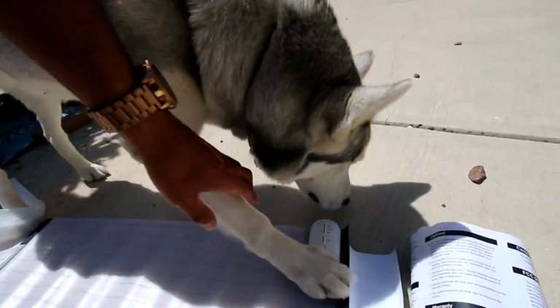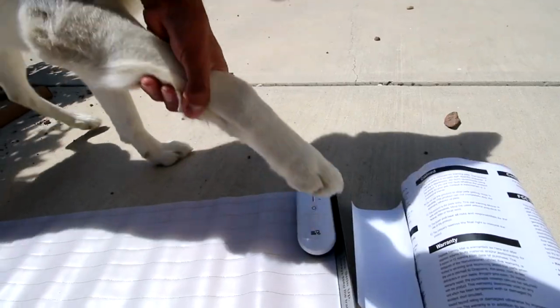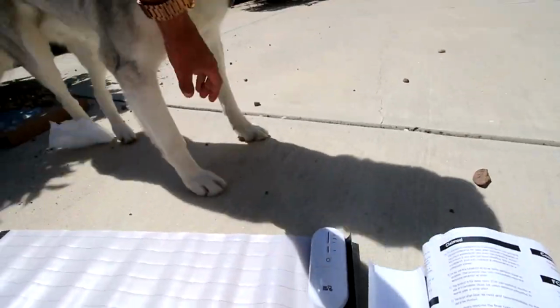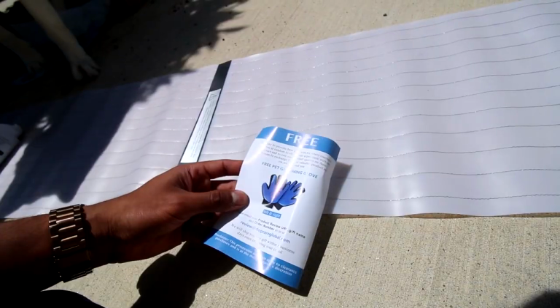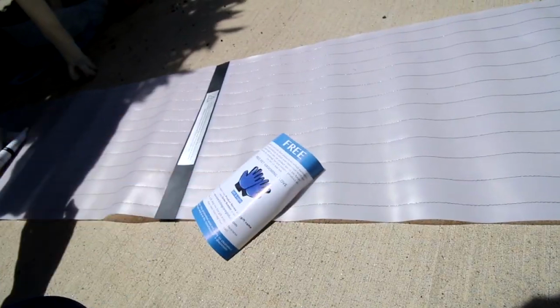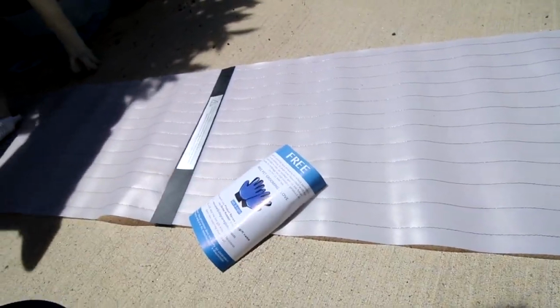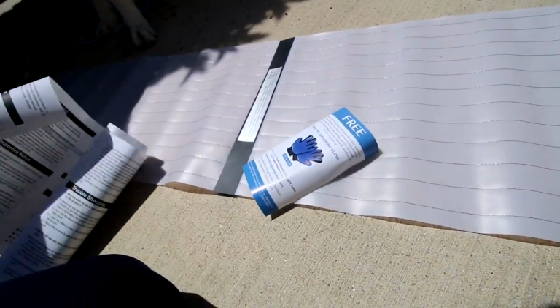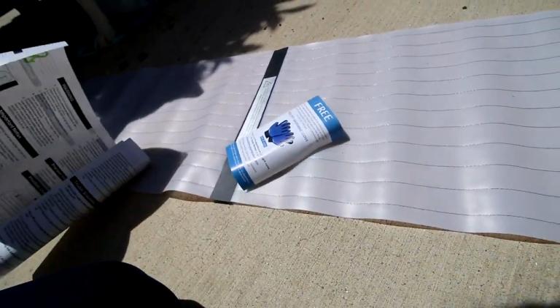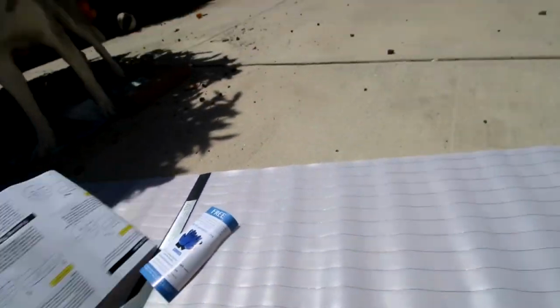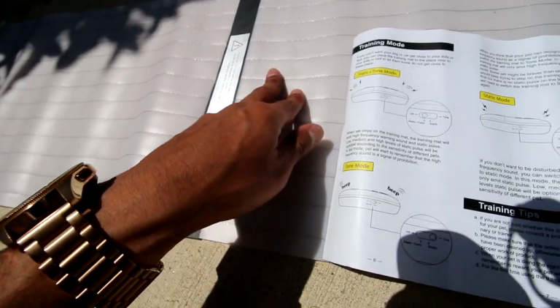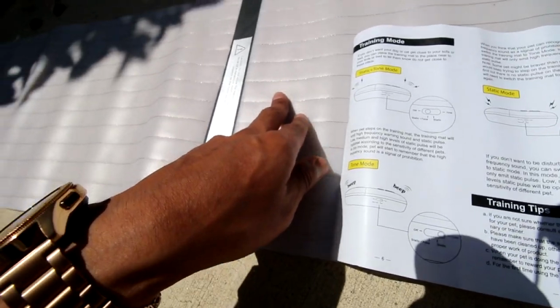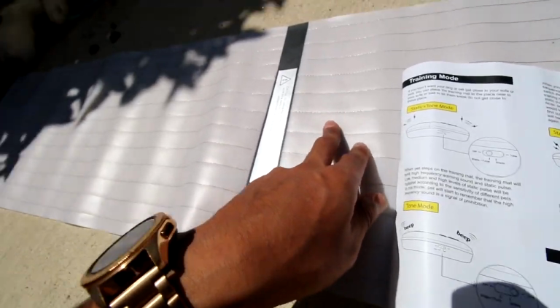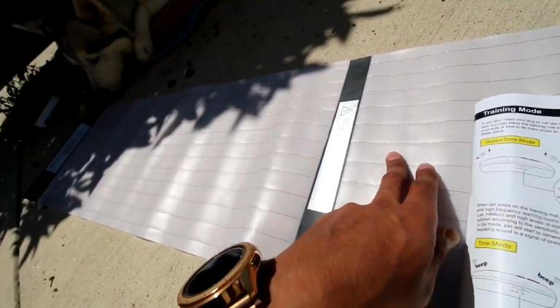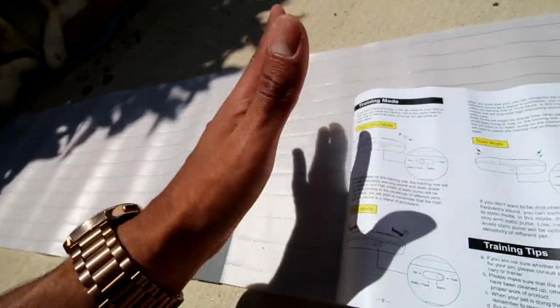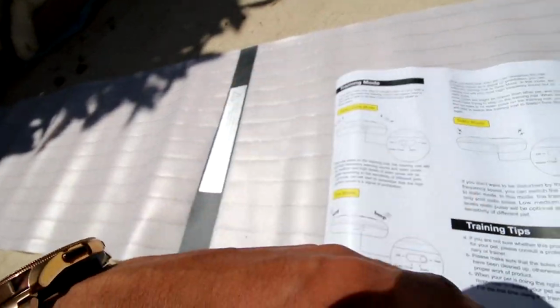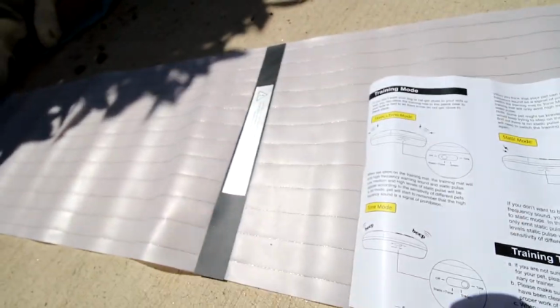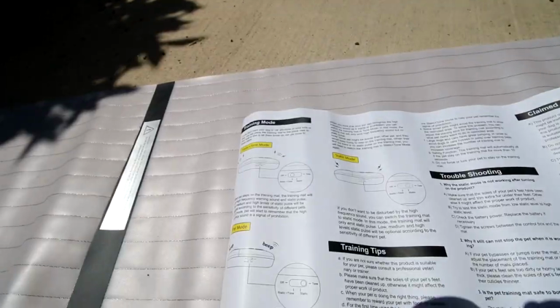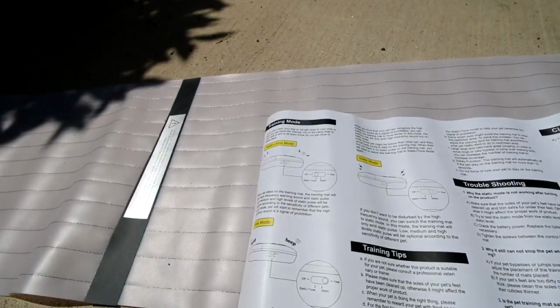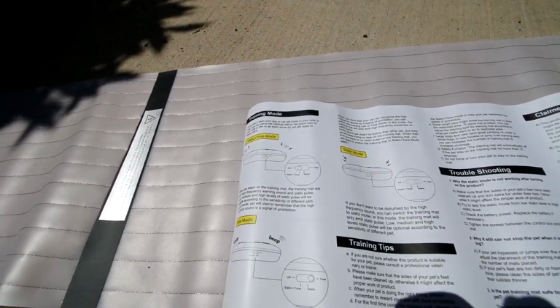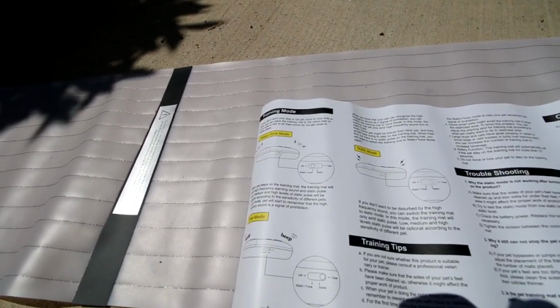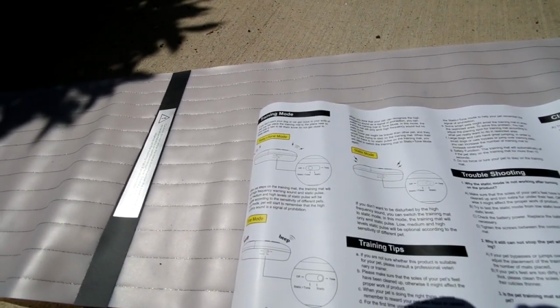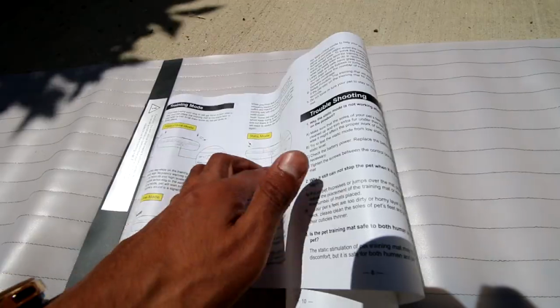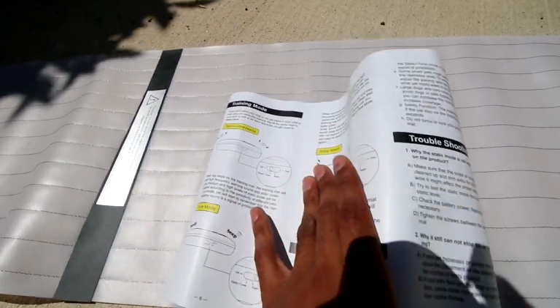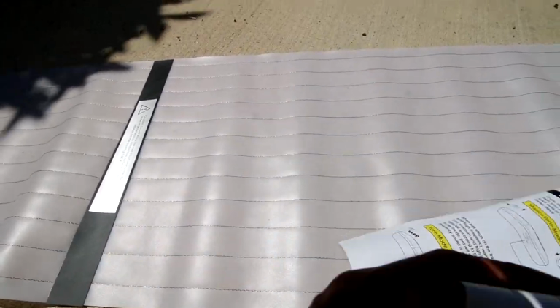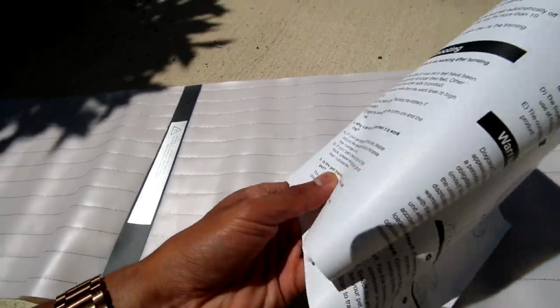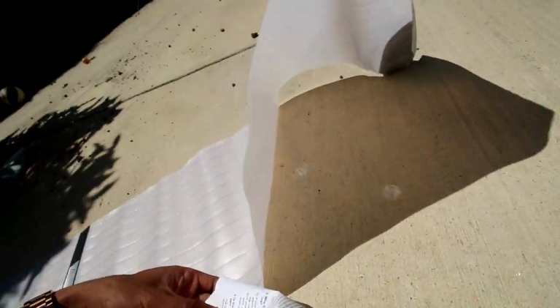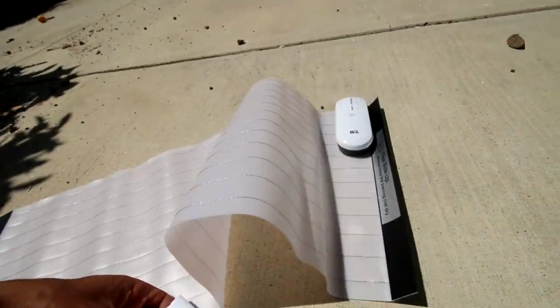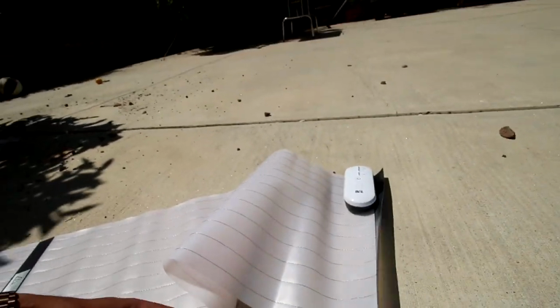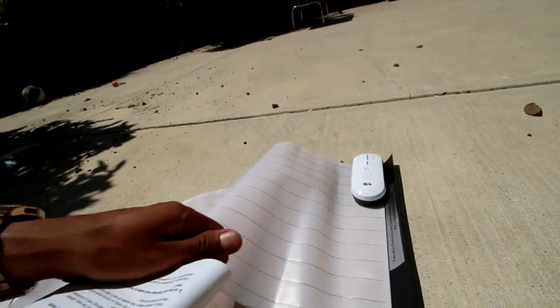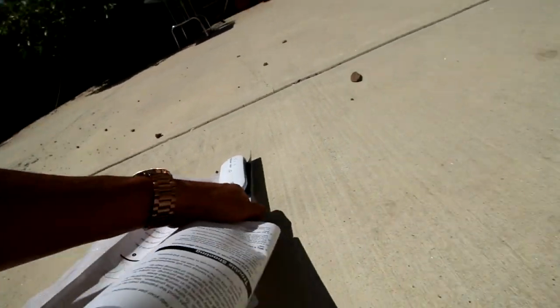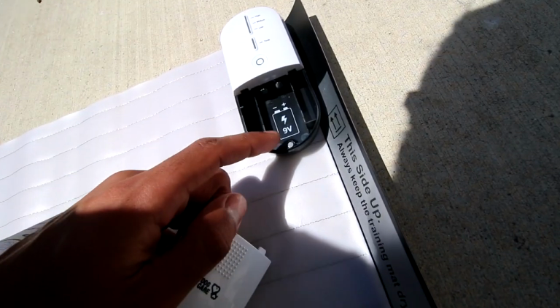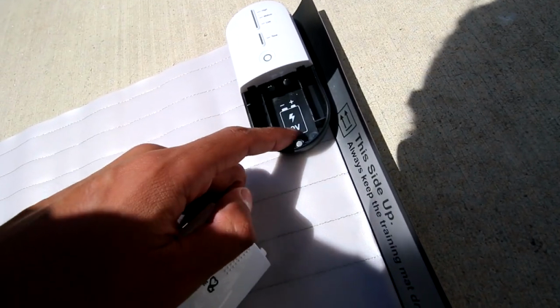He just turns it on. Free pet grooming glove, apparently. This is pretty much to keep dogs away from certain locations. KZE, aren't you a freaking dog yourself? Test this on ourselves first. Oh, there it goes flapping in the wind. How convenient.